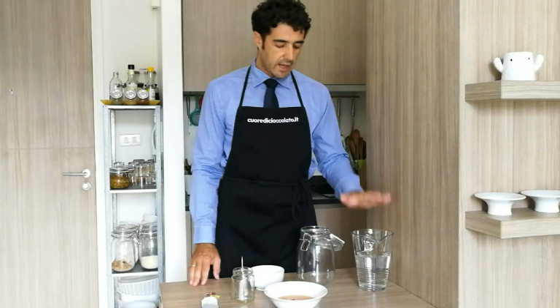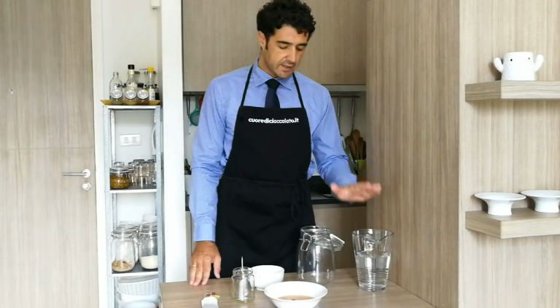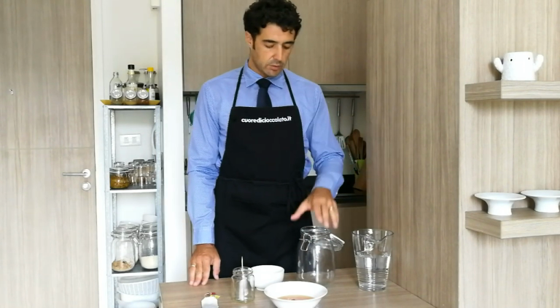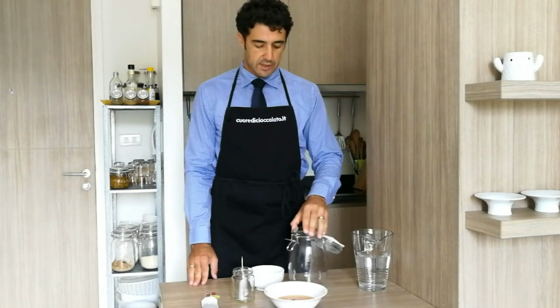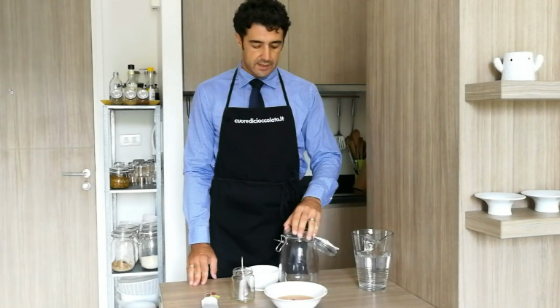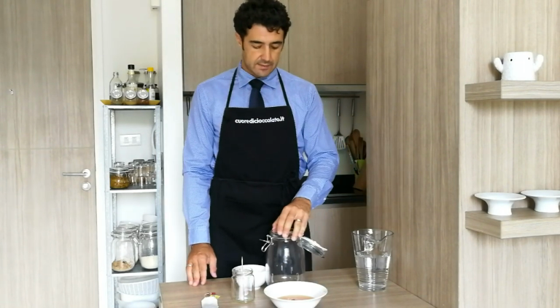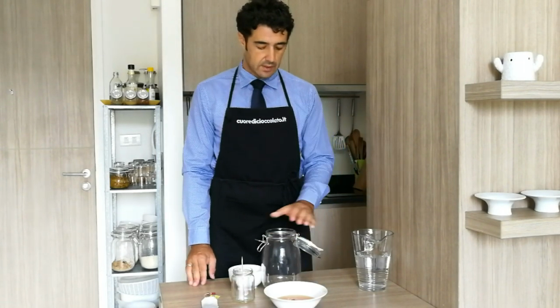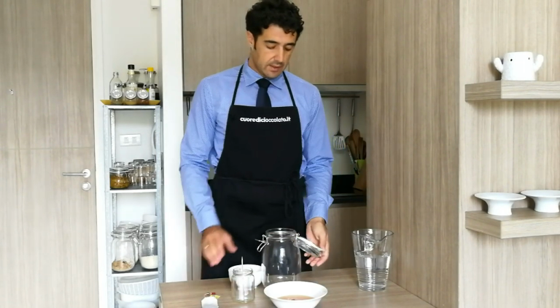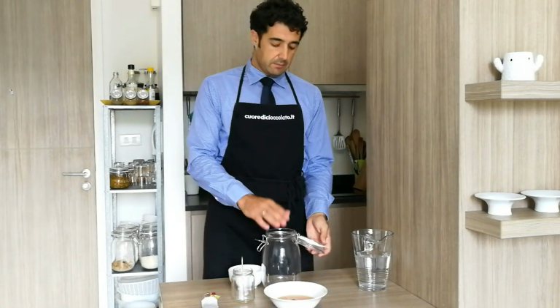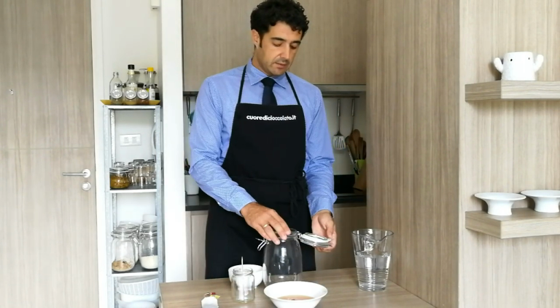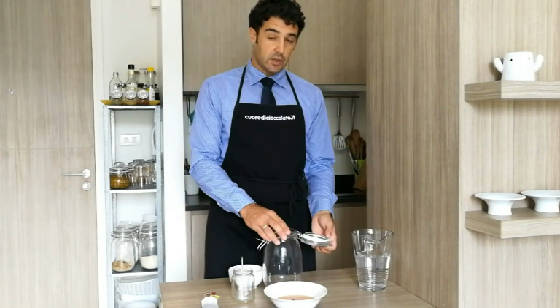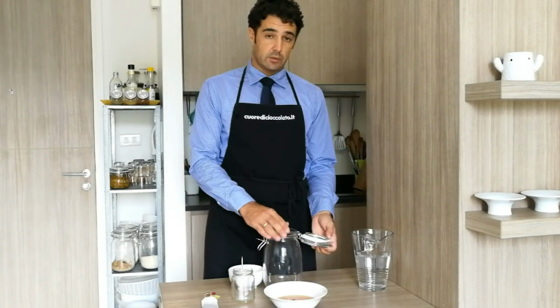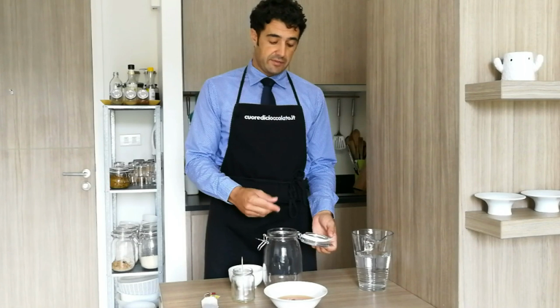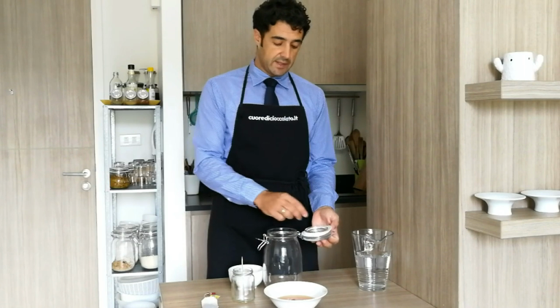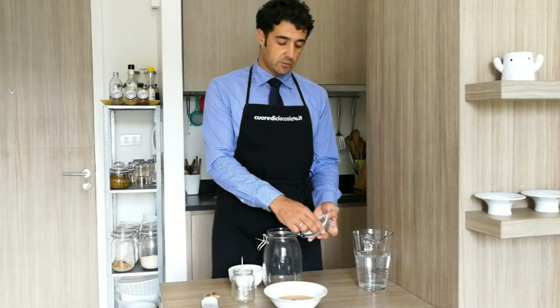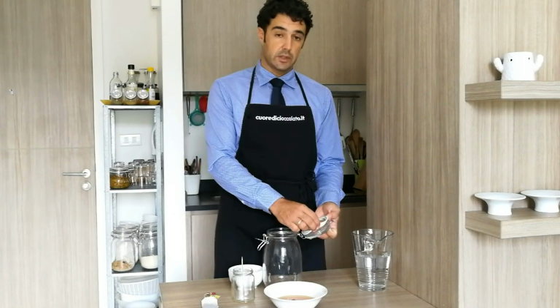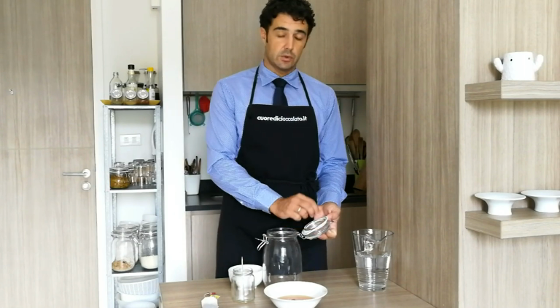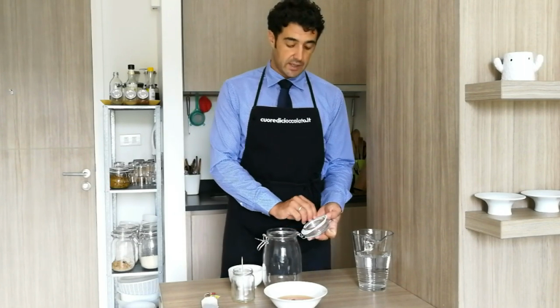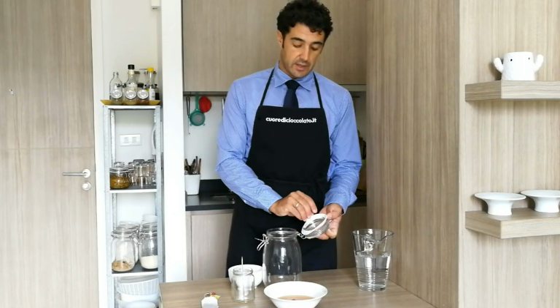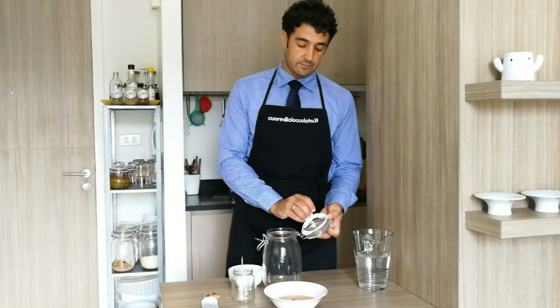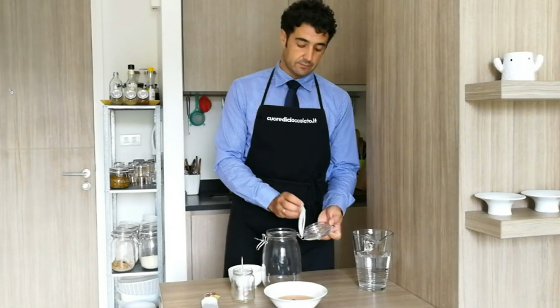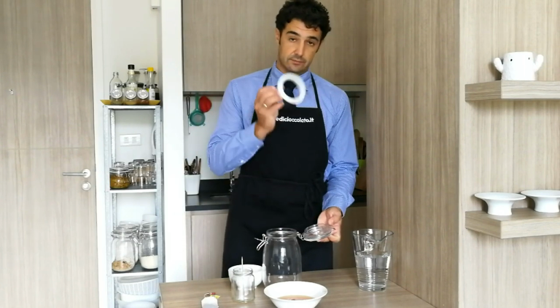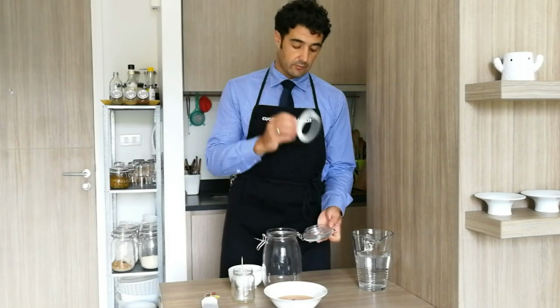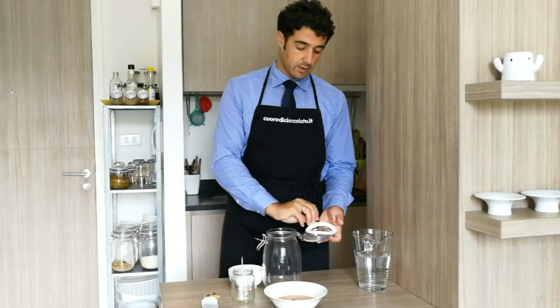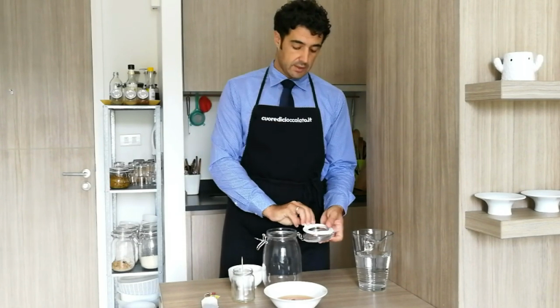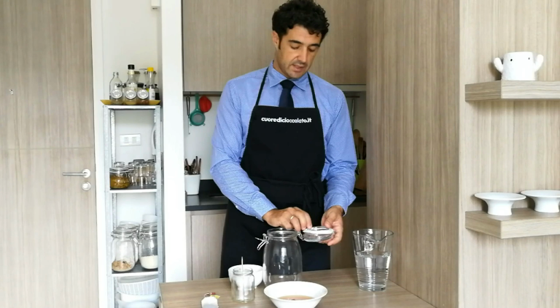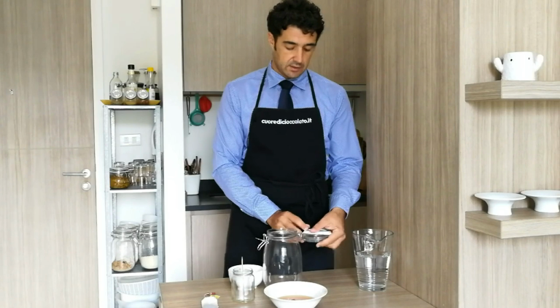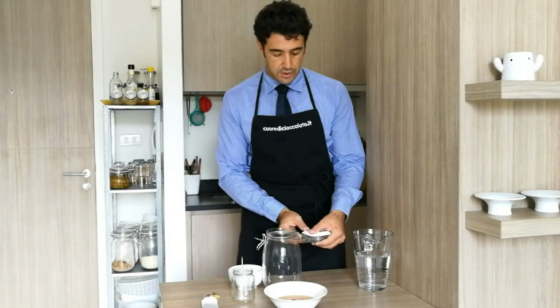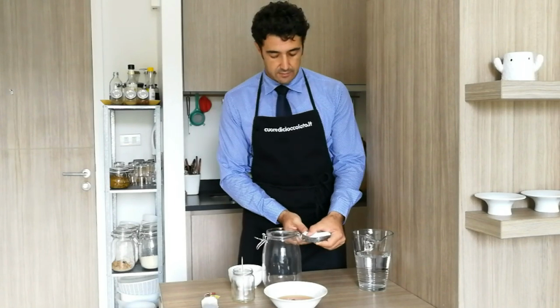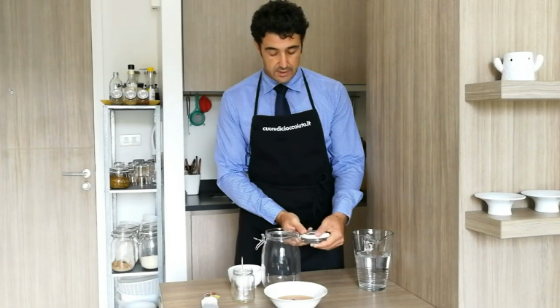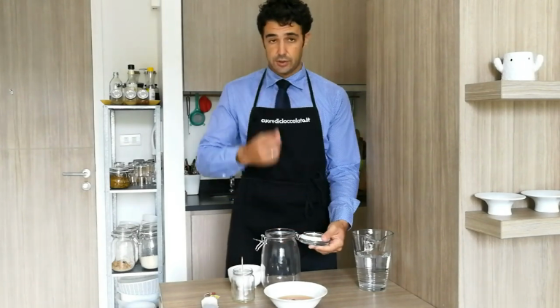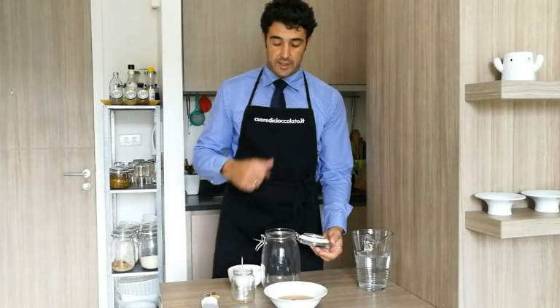After, we will put it in a jar like this, but because there will be a fermentation, we will remove the ring that is here on the jar. I'll show you later.